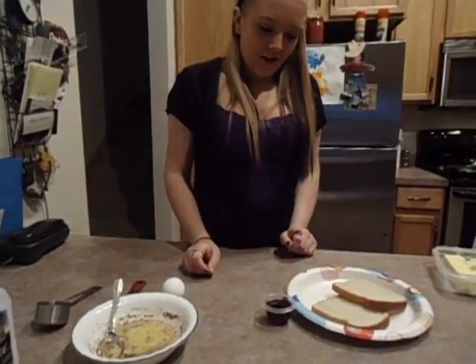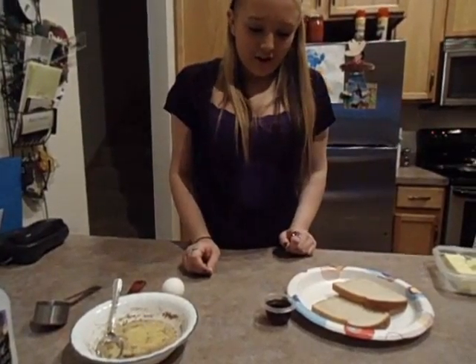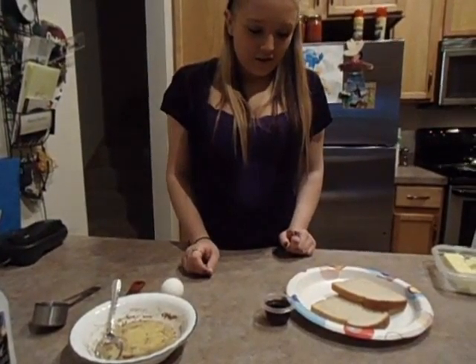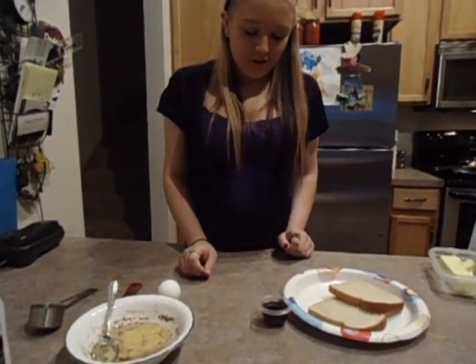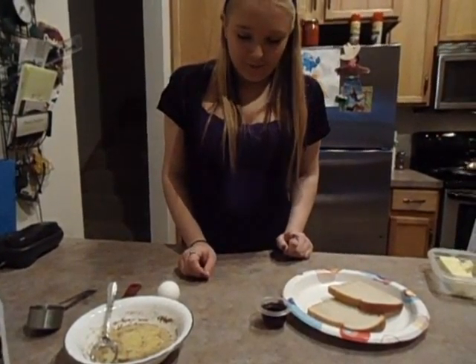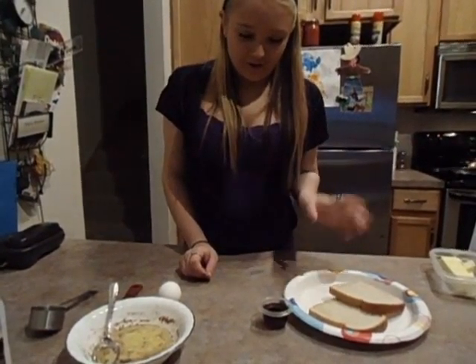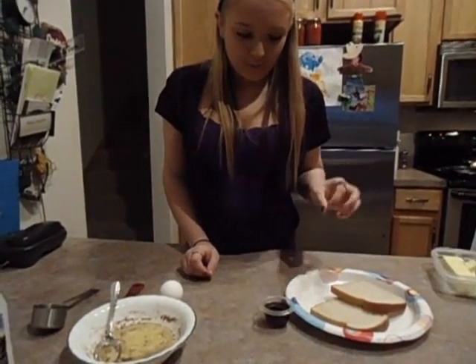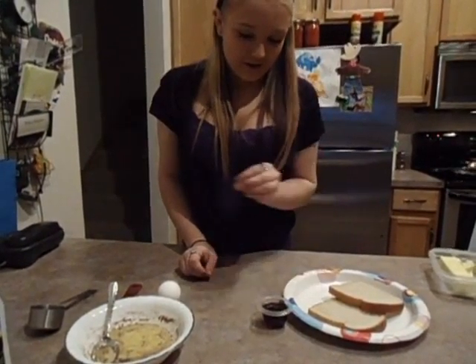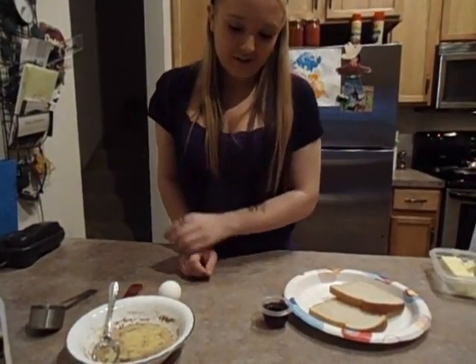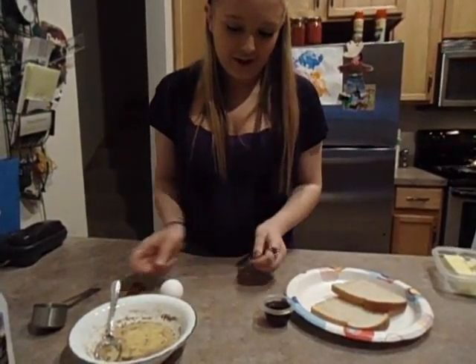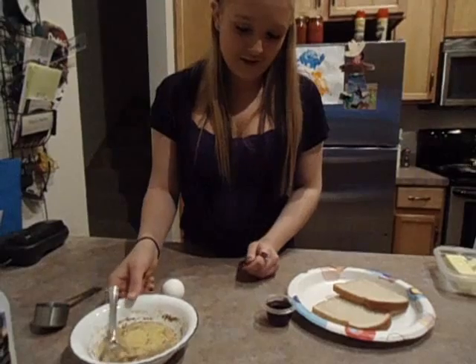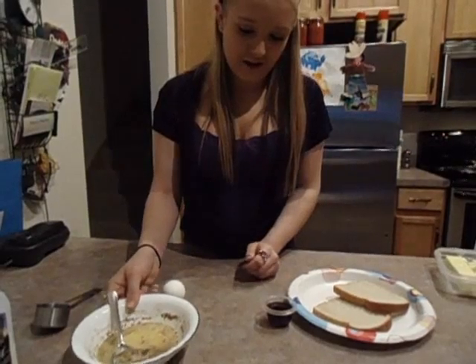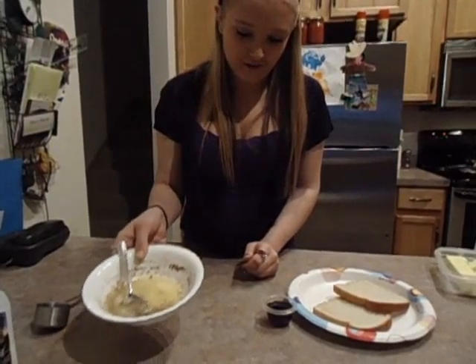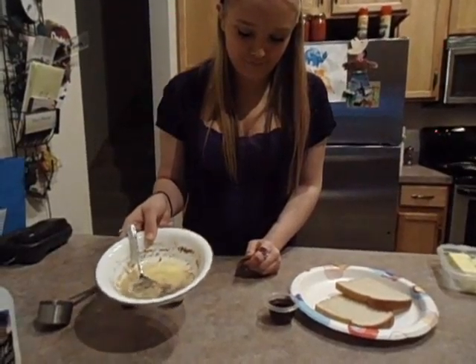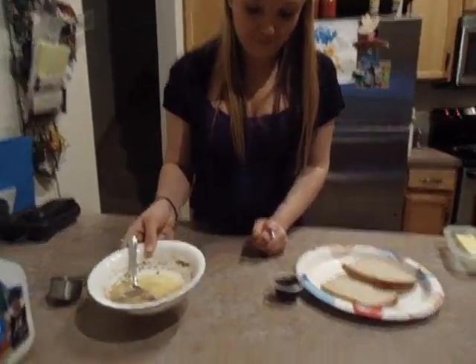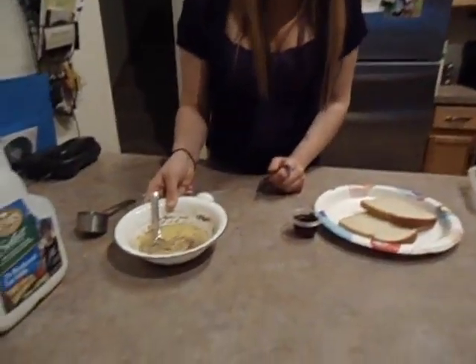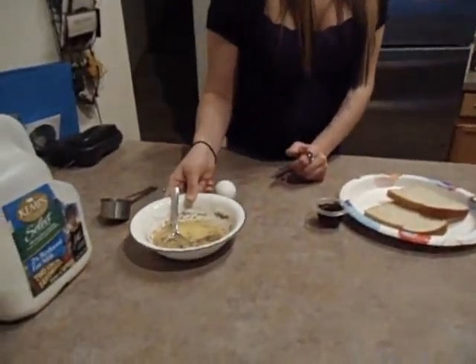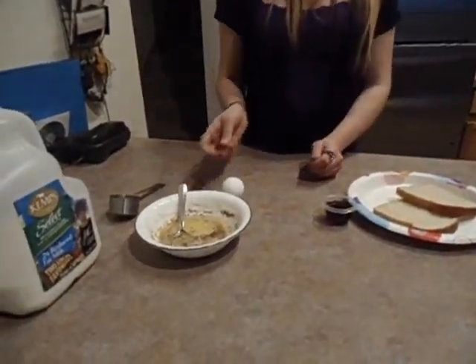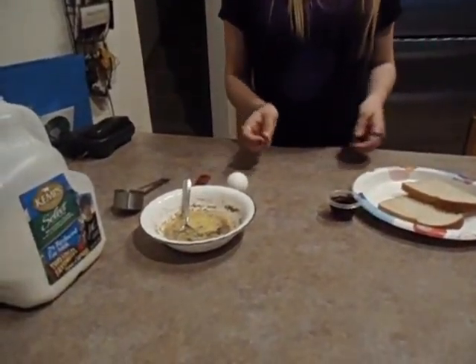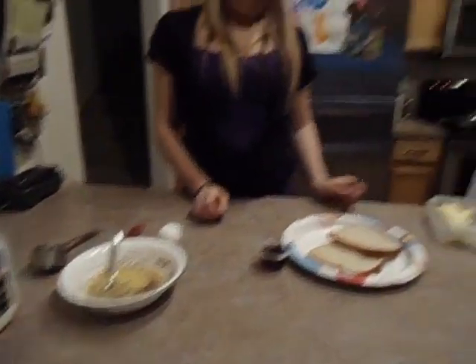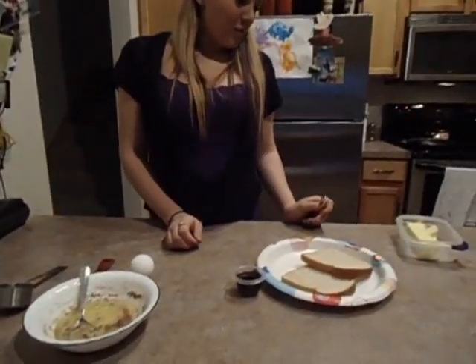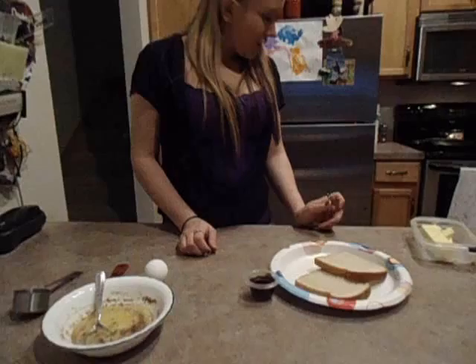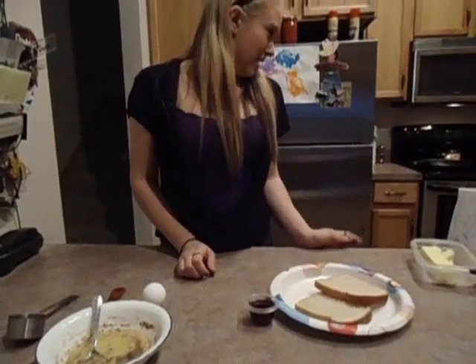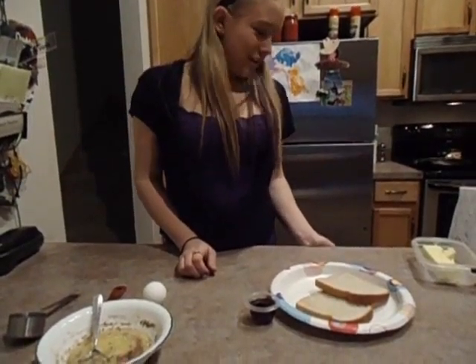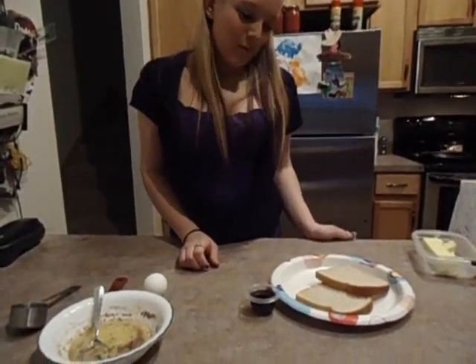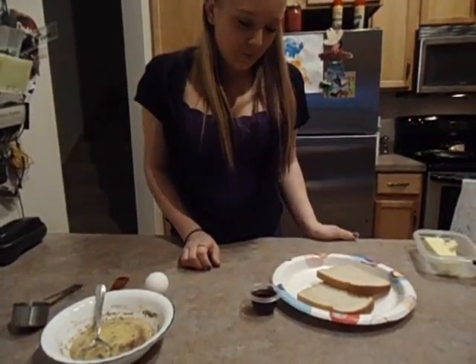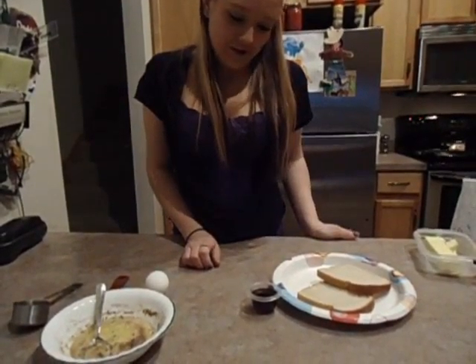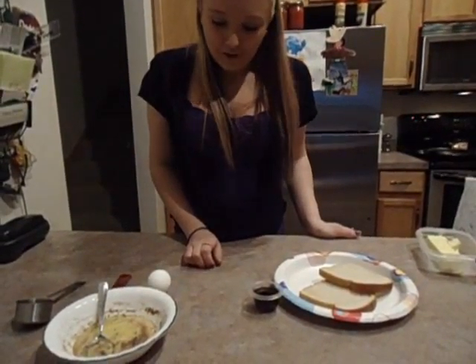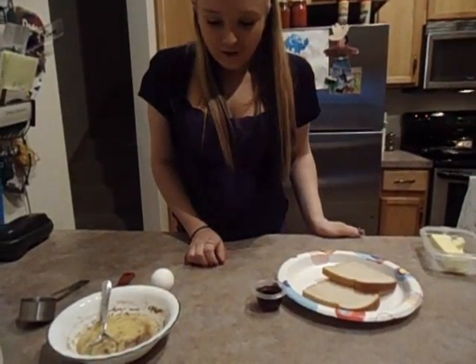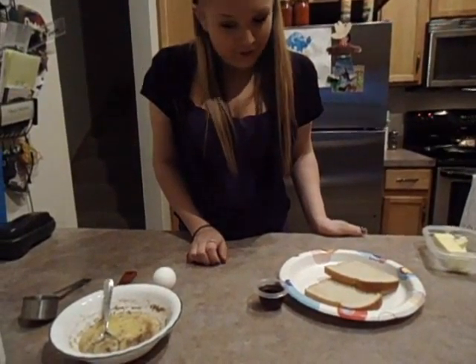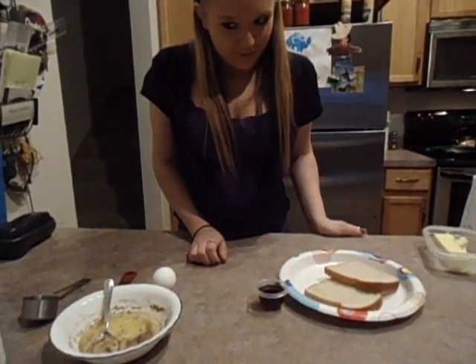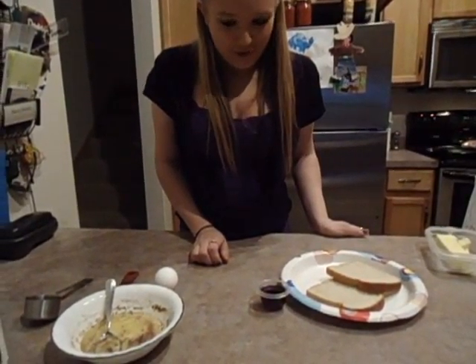Then you dip the bread into the egg, the cinnamon, and the milk. Then you butter your pan and put the bread on it. Then you put the syrup over your bread.